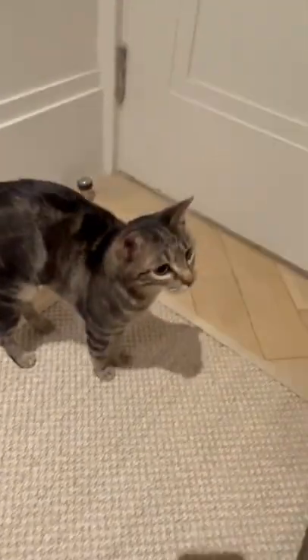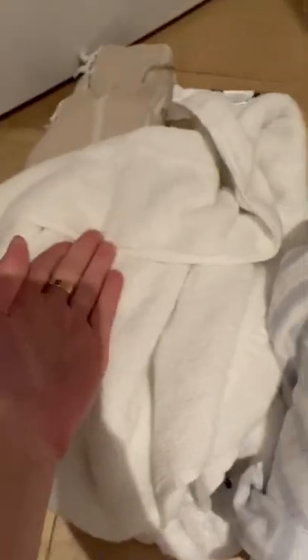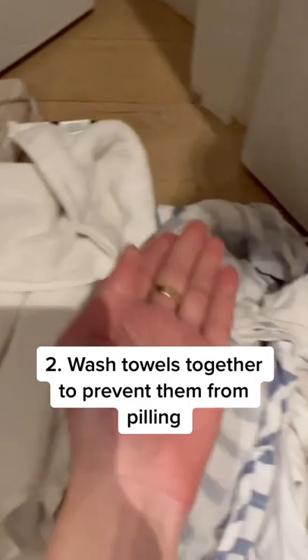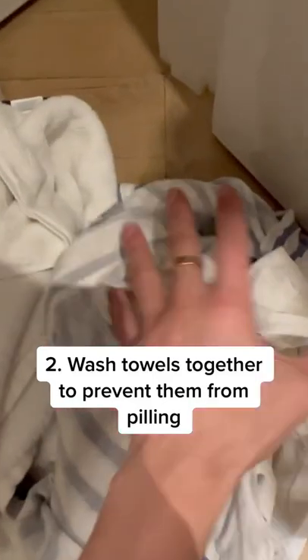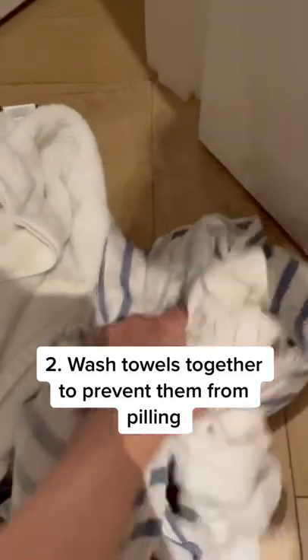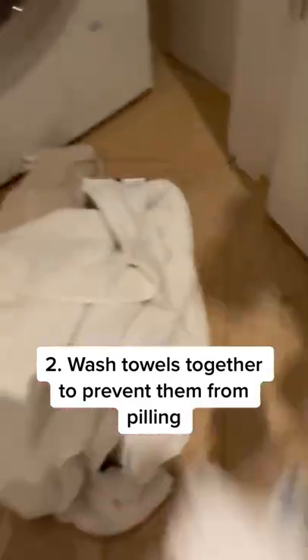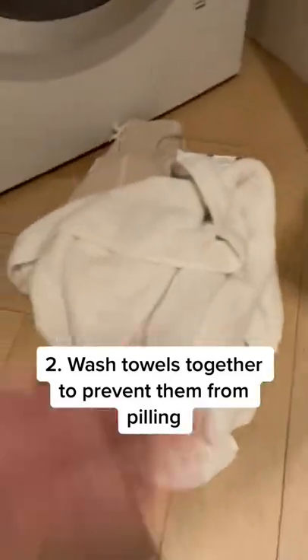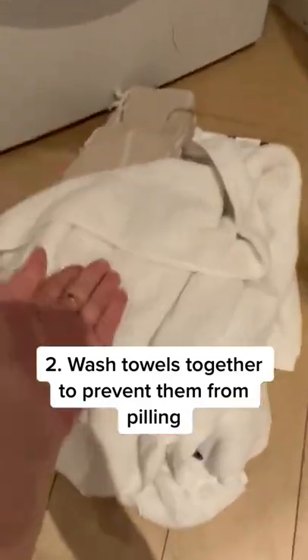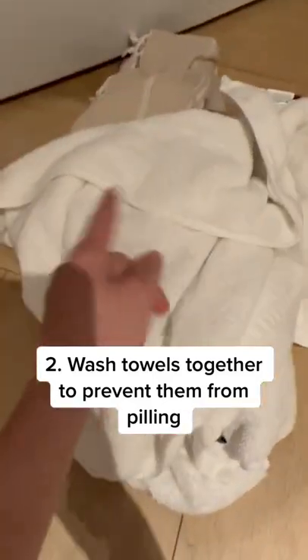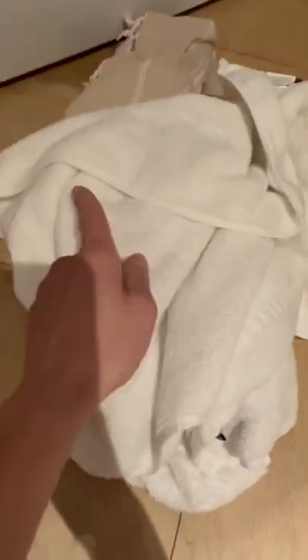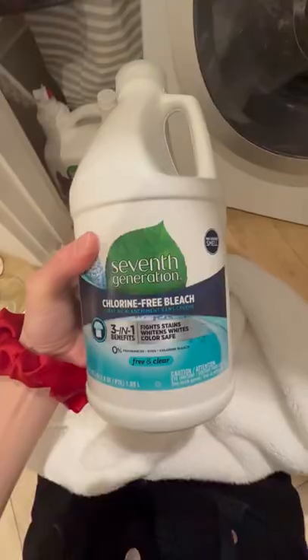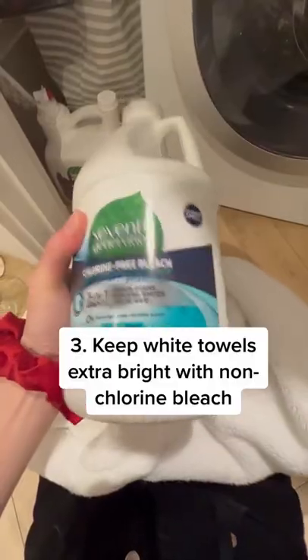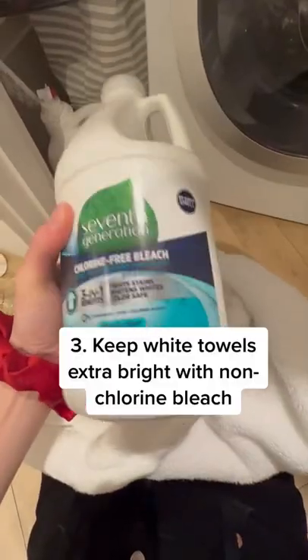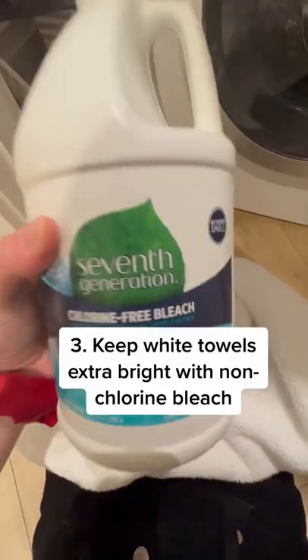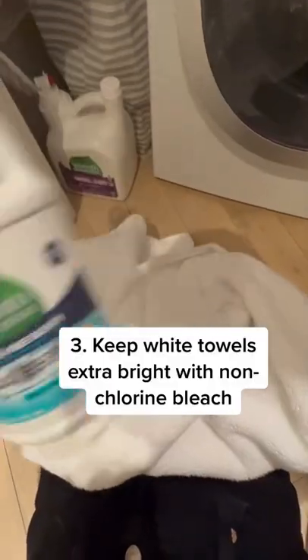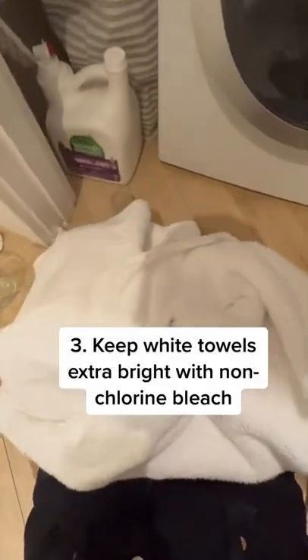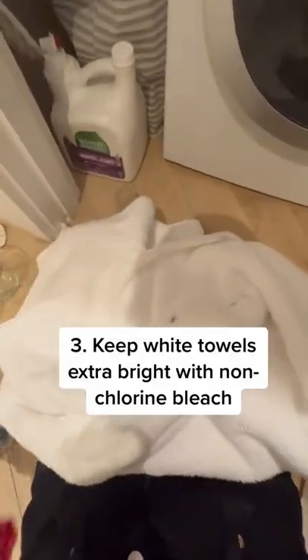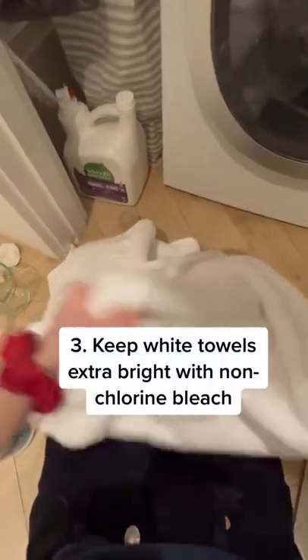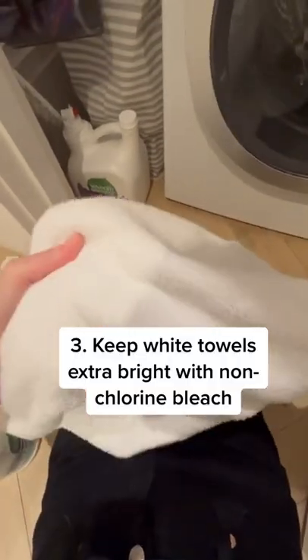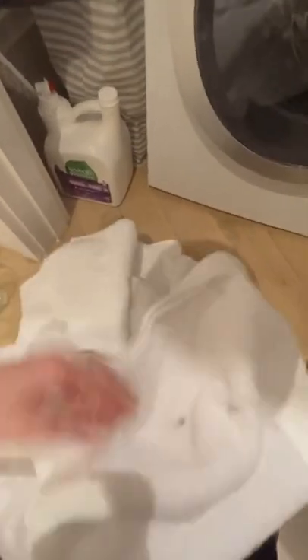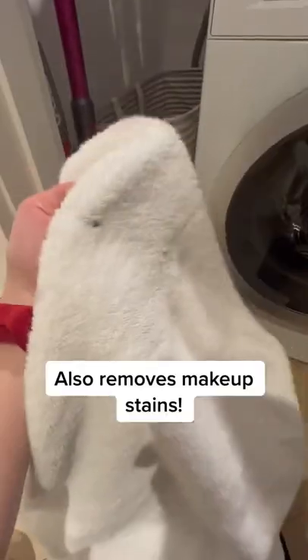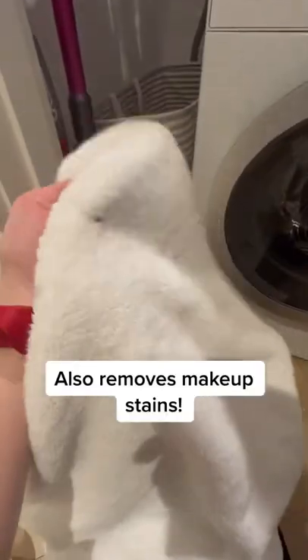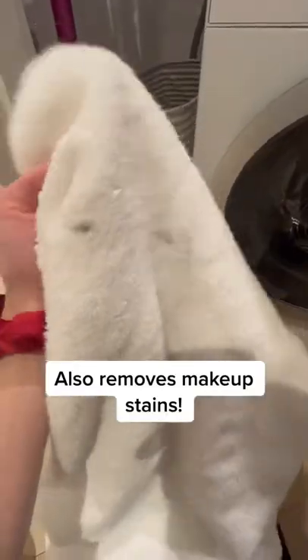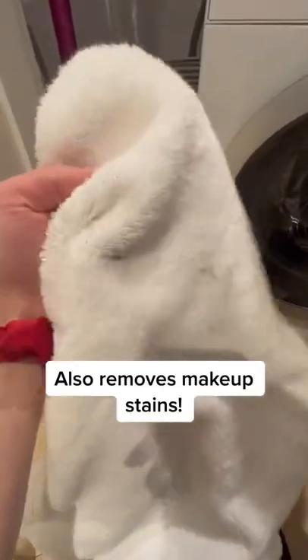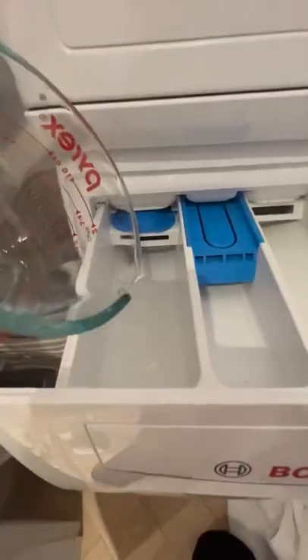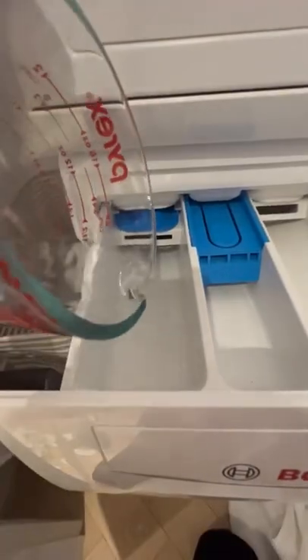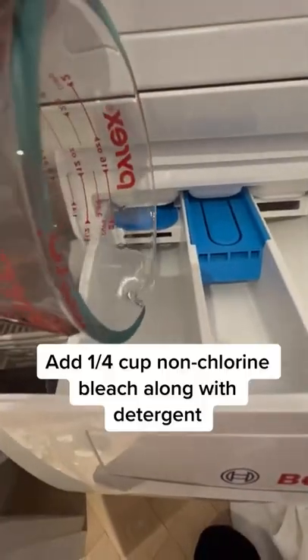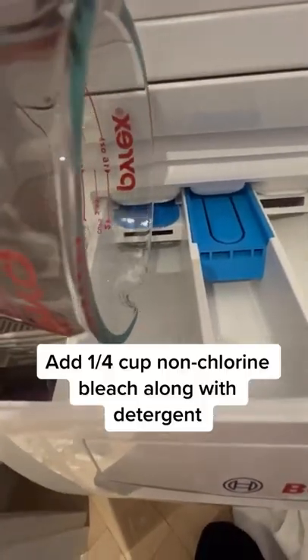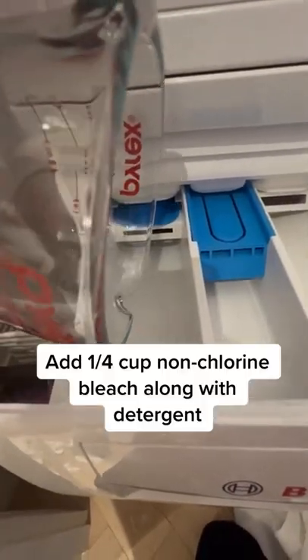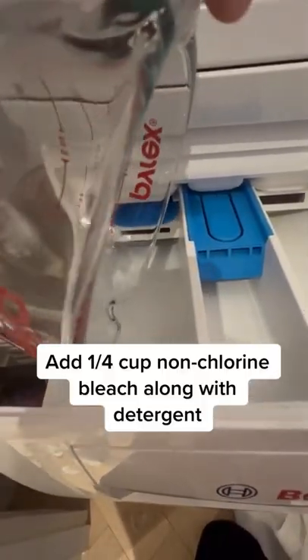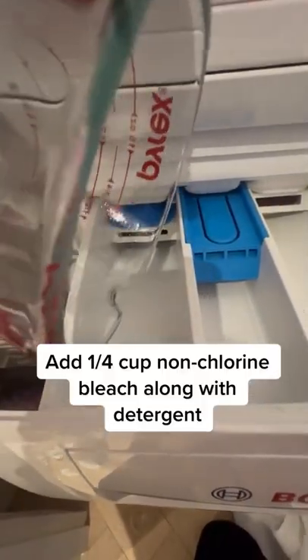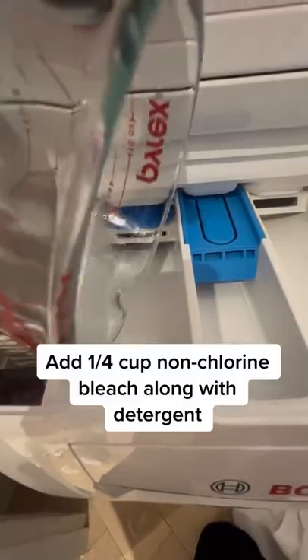Wash towels separately from your clothes to prevent them from pilling. Use chlorine-free bleach to keep your towels looking extra white and to remove those makeup stains. Add a quarter cup chlorine-free bleach along with your detergent.